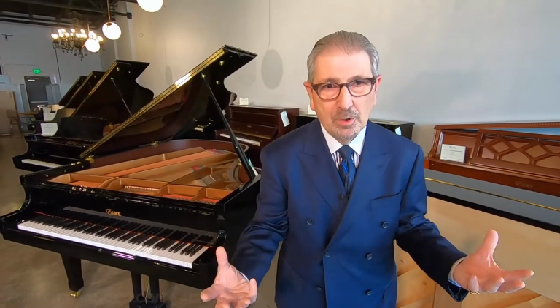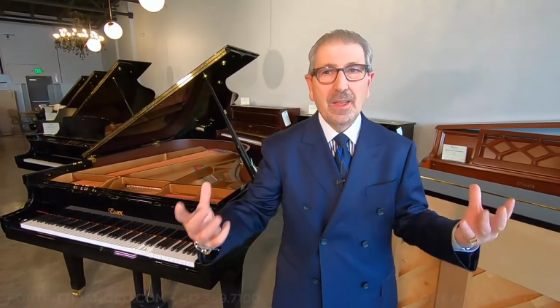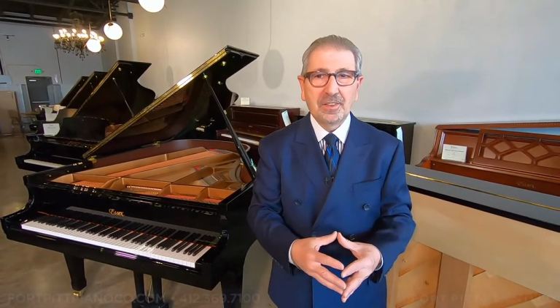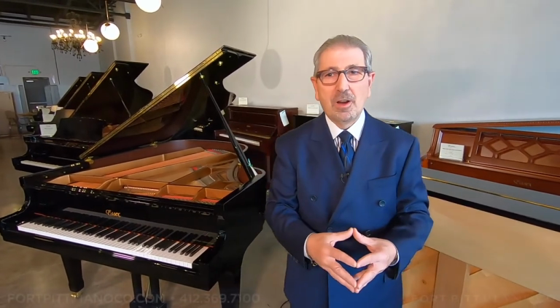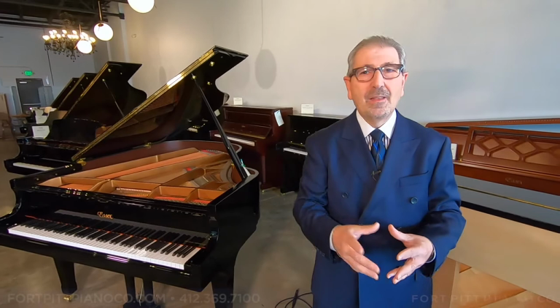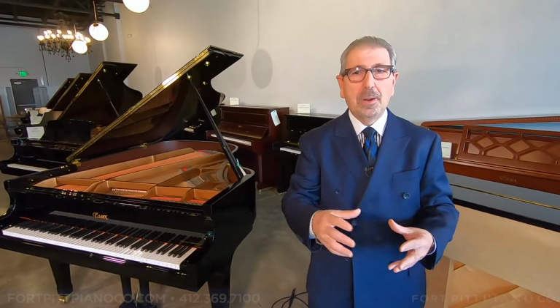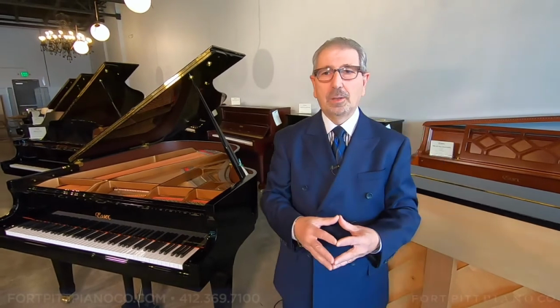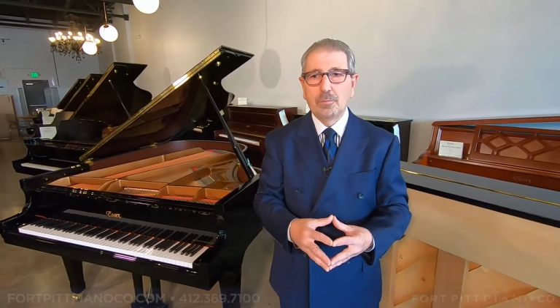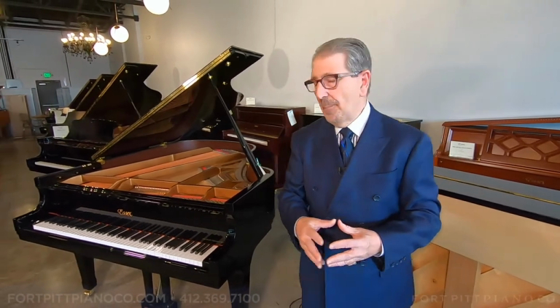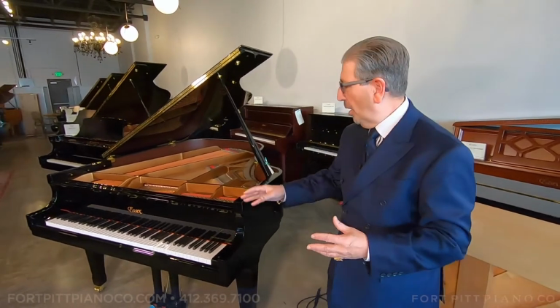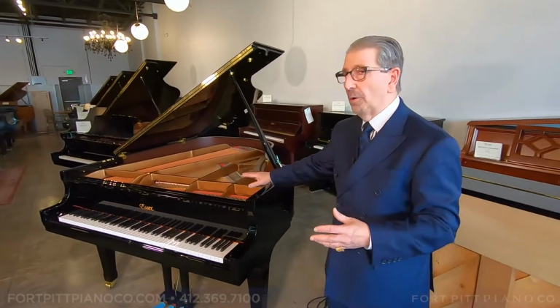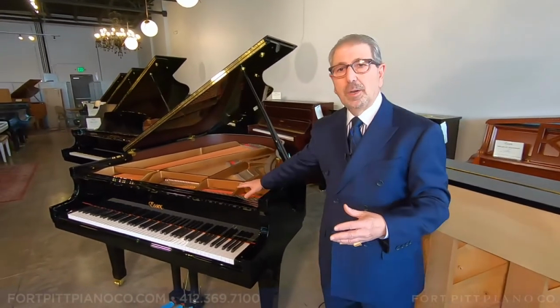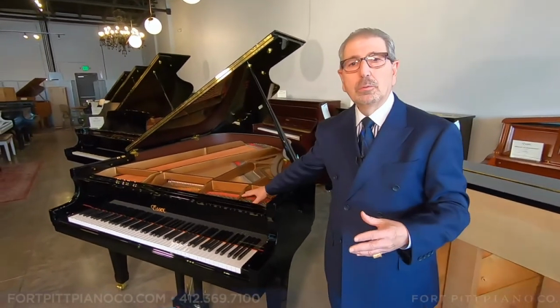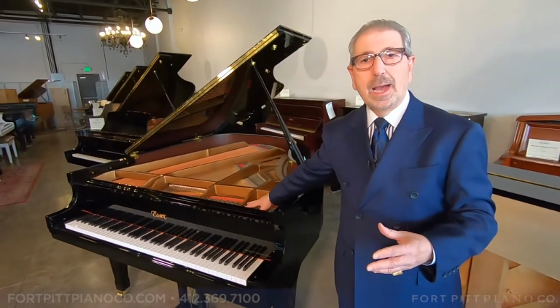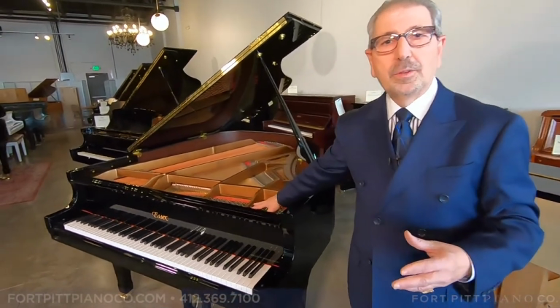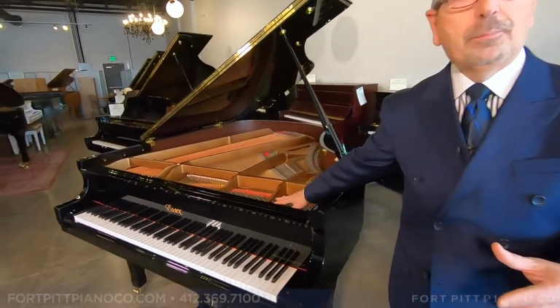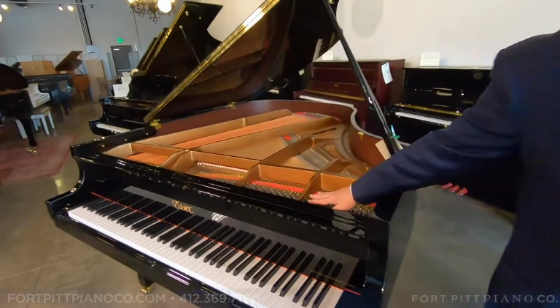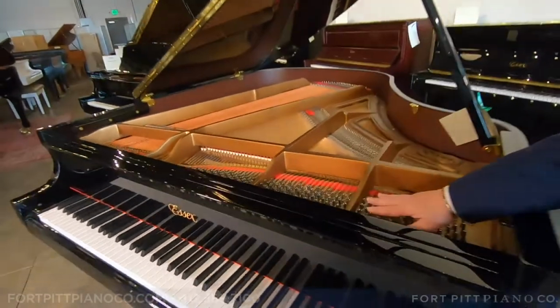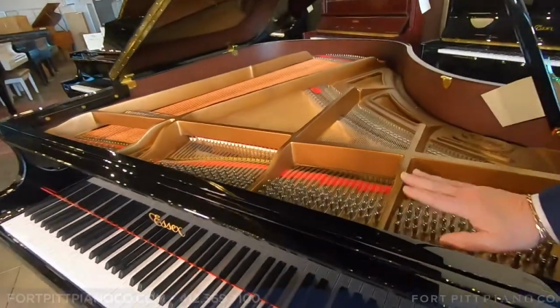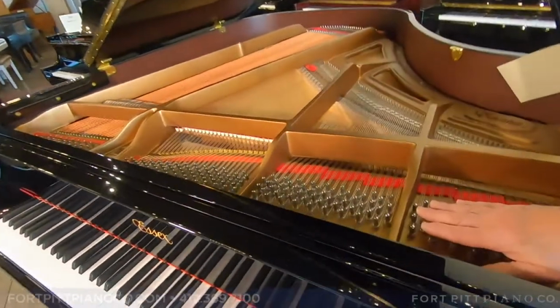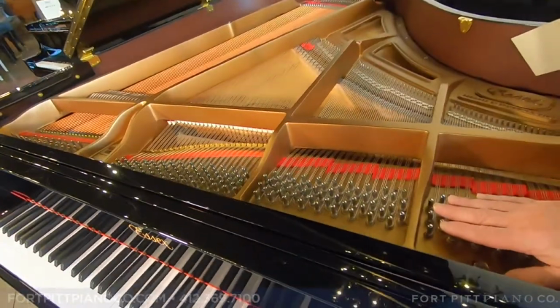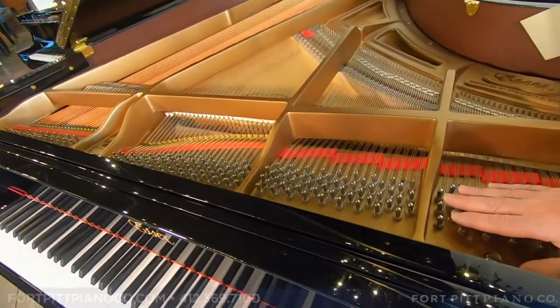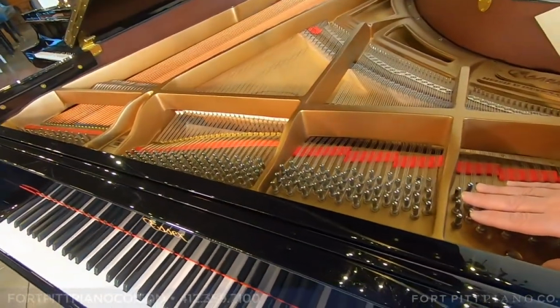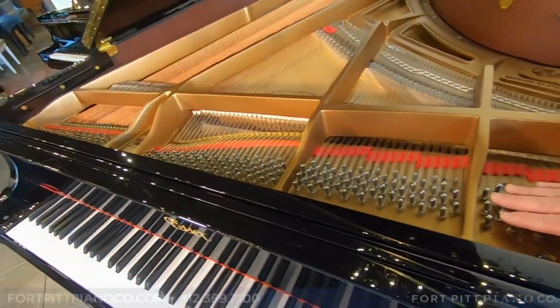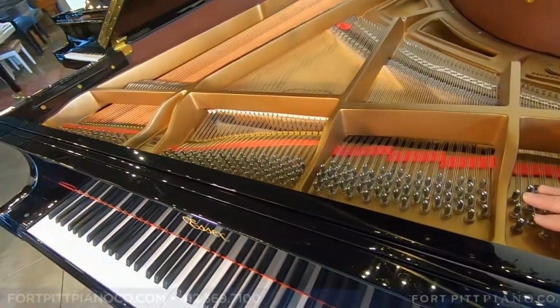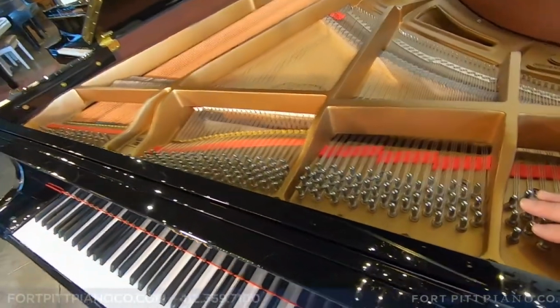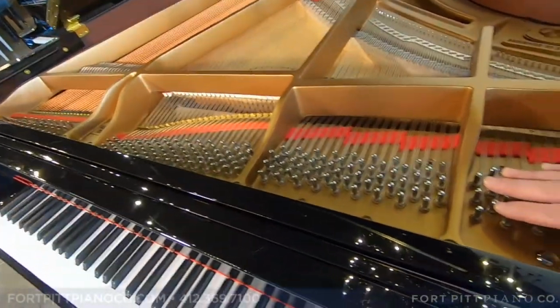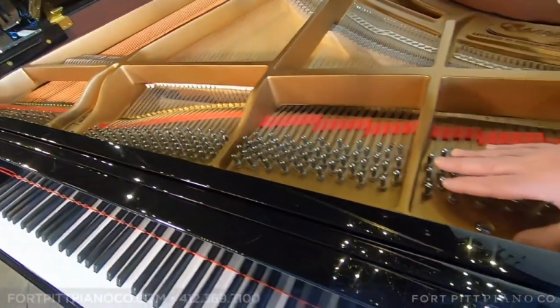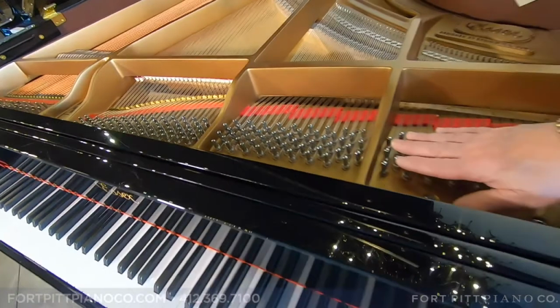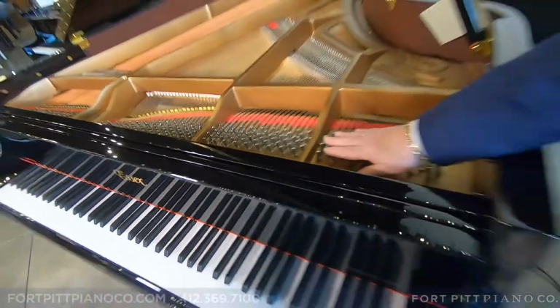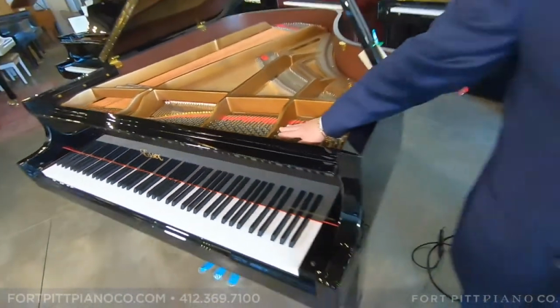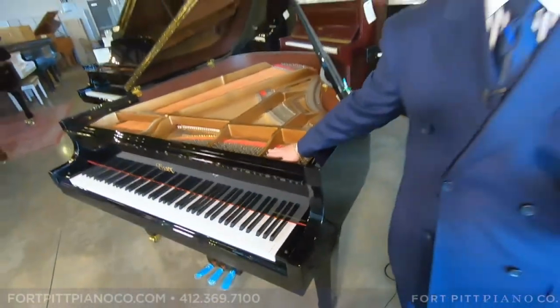So that's our tapered soundboard. Our pin block is multi-radial Adirondack maple, quarter sawn — phenomenal. Great holding power, great tuning power, just the best in the marketplace at this price point.